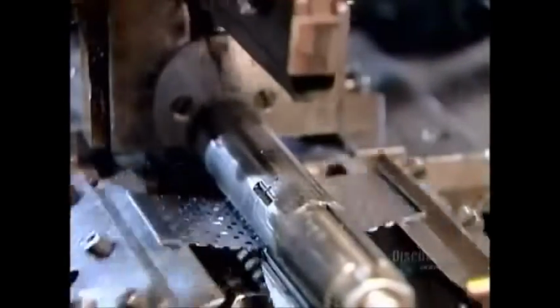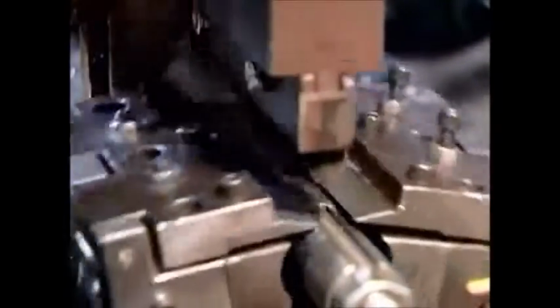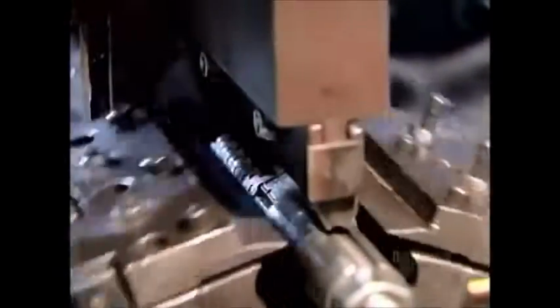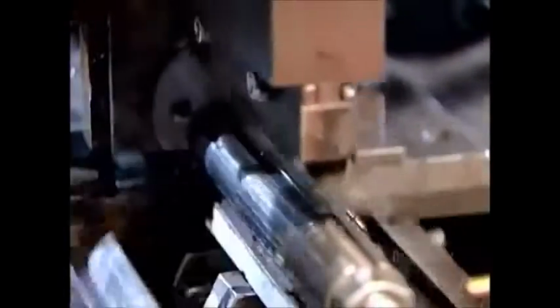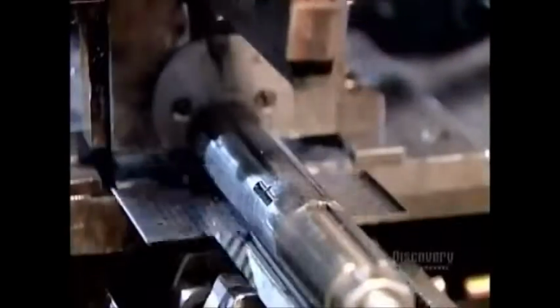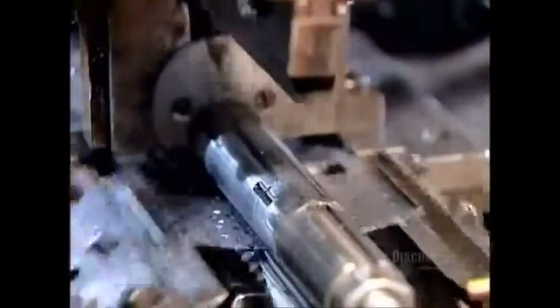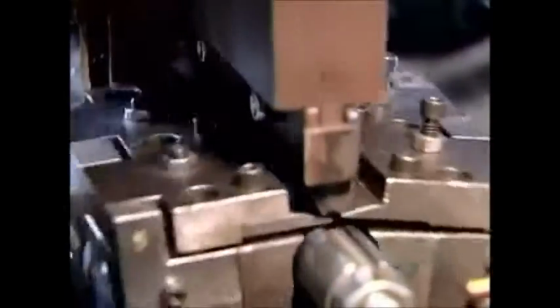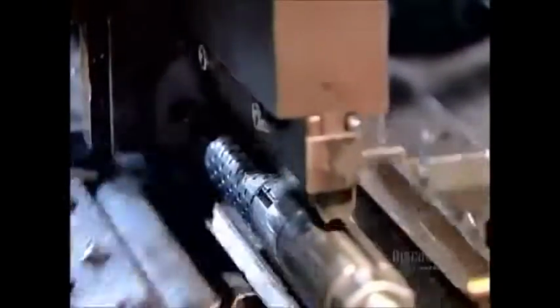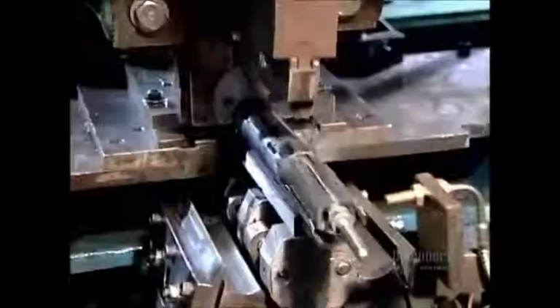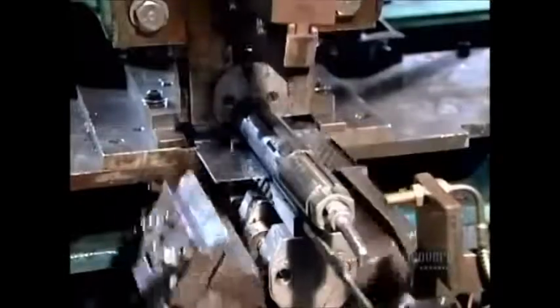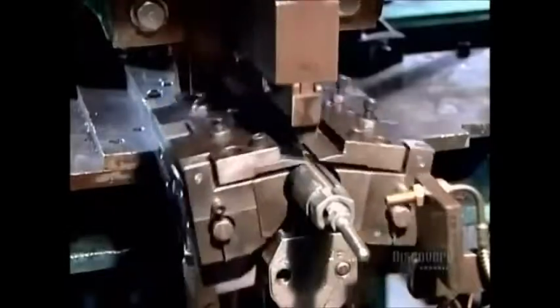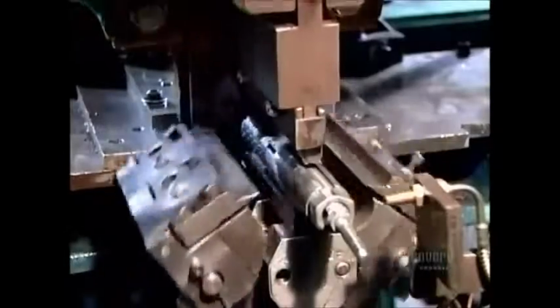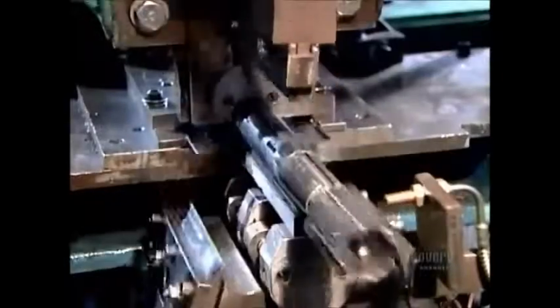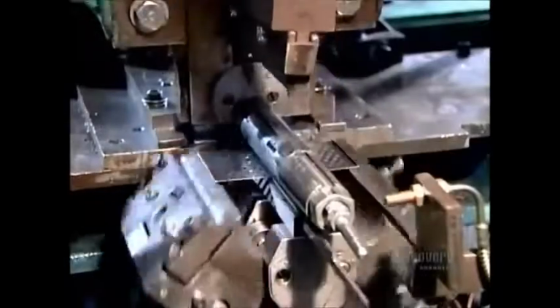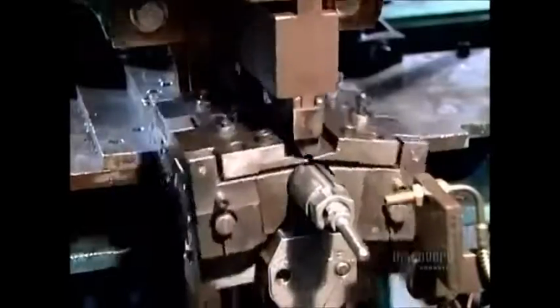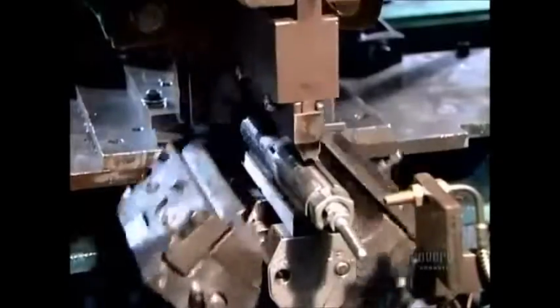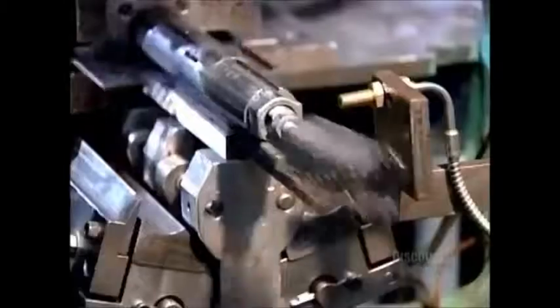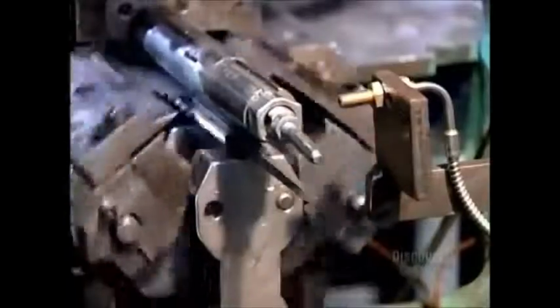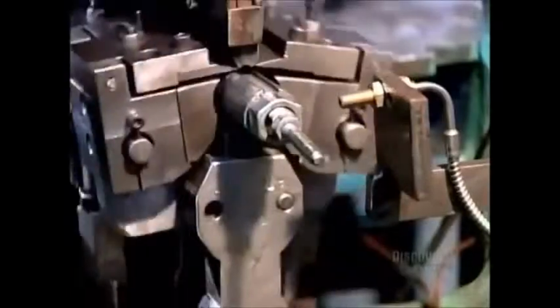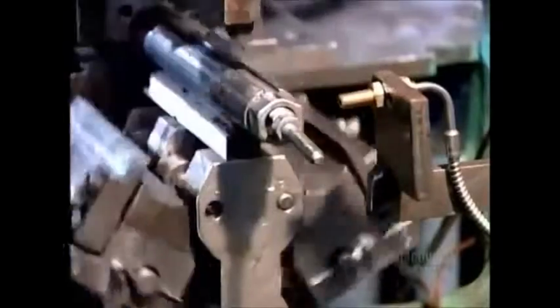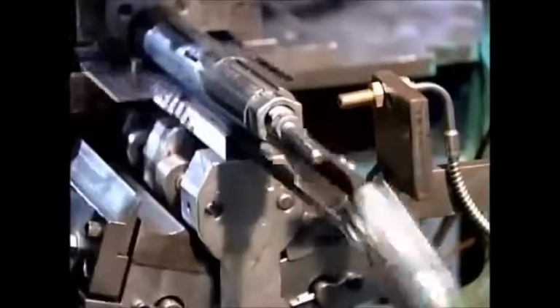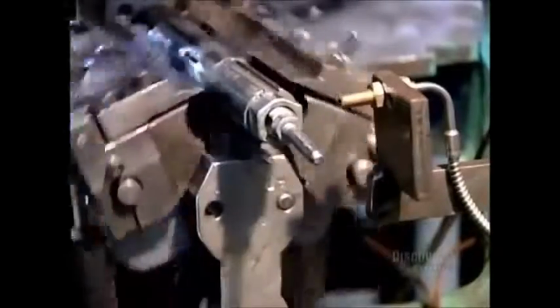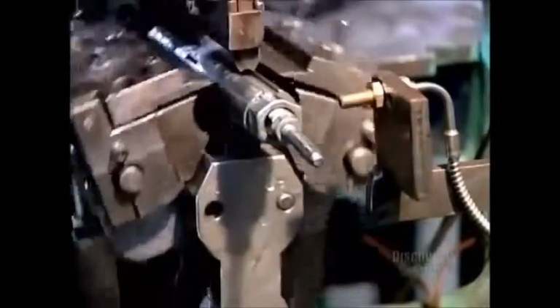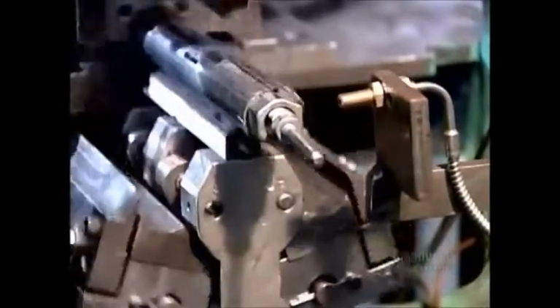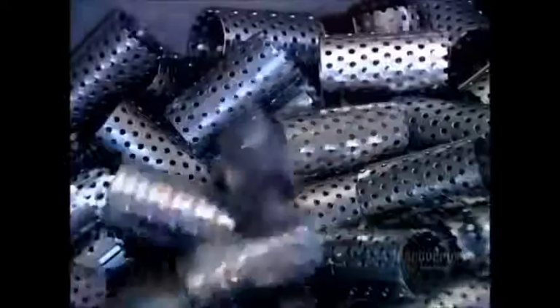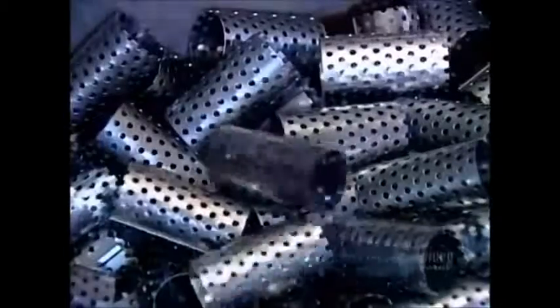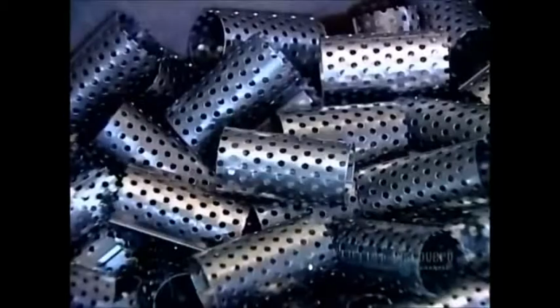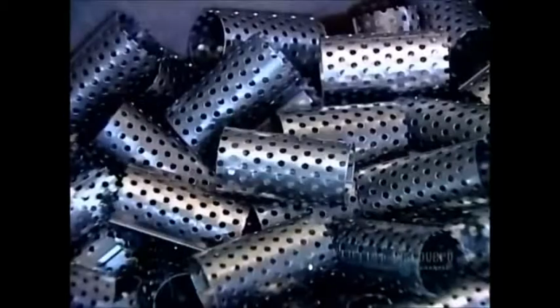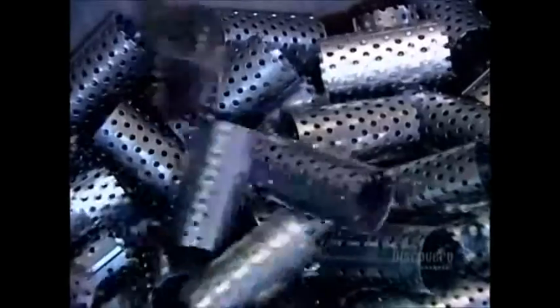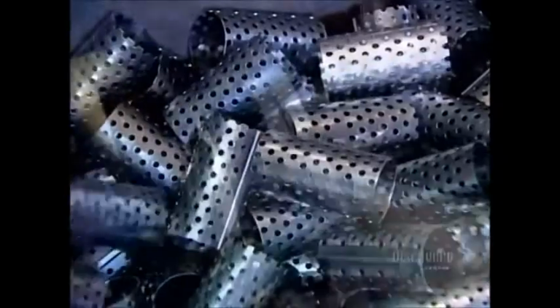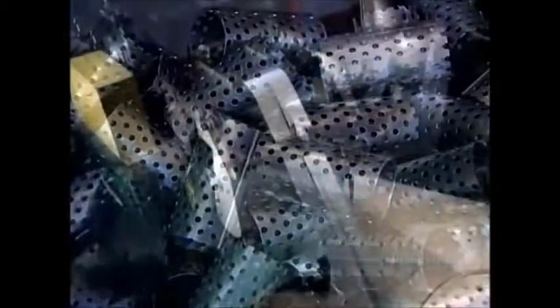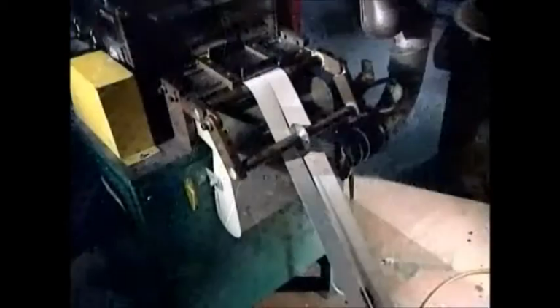Elsewhere in the factory, another machine cuts and perforates pieces of tin-plated steel coil and rolls them into tubes. We'll see where those tubes go shortly.